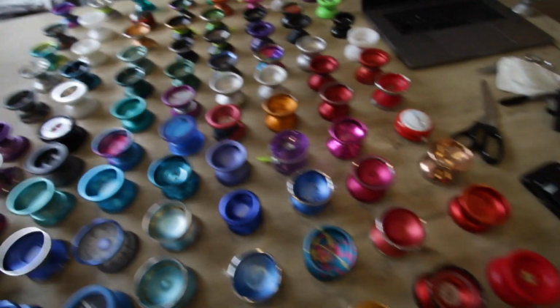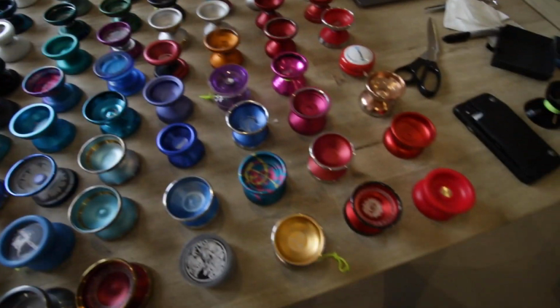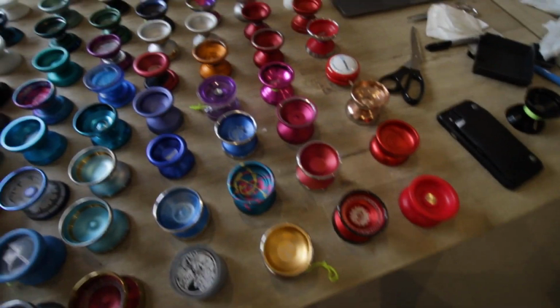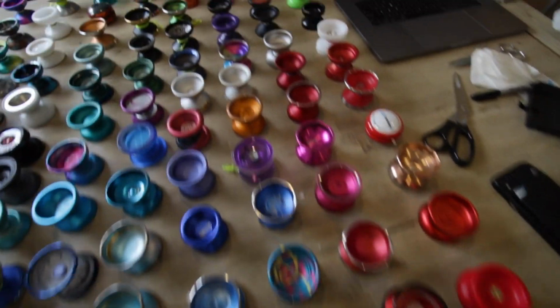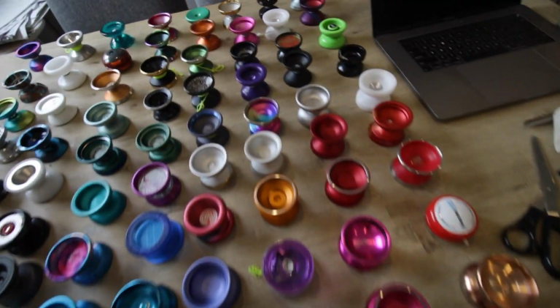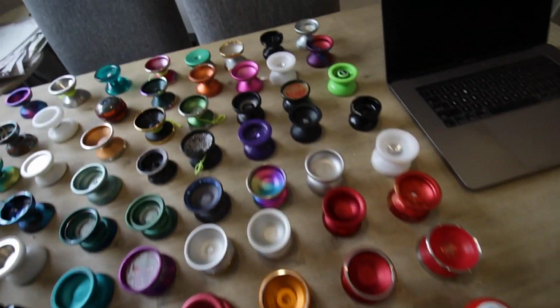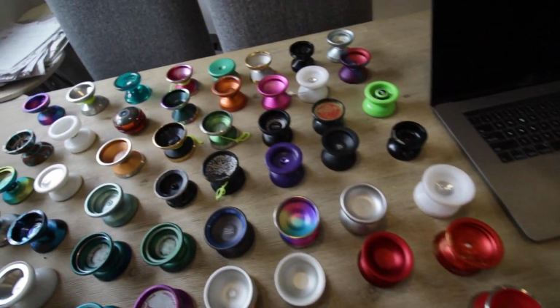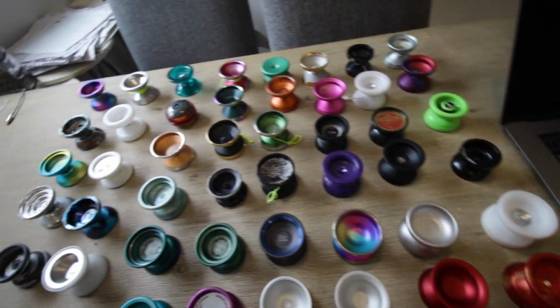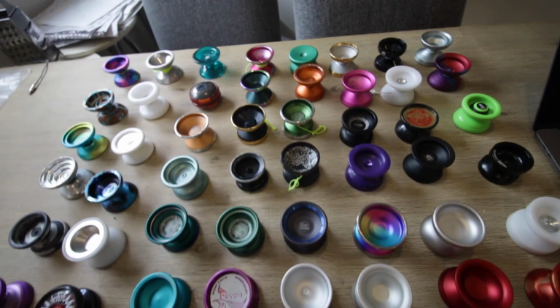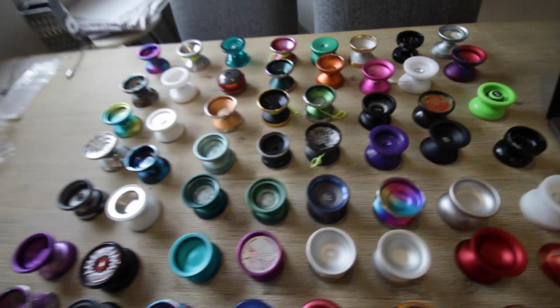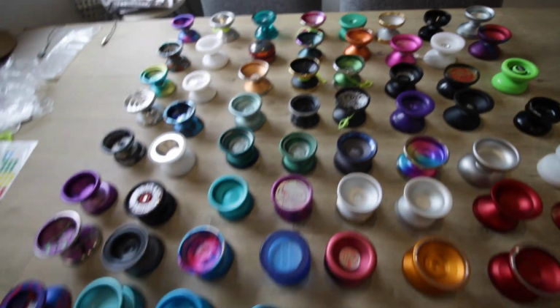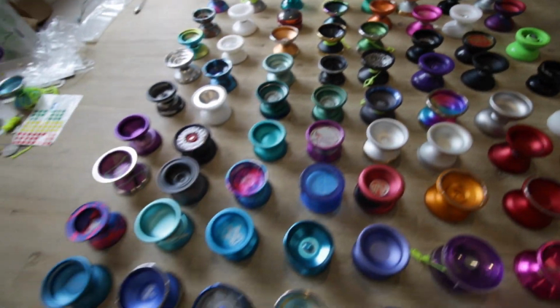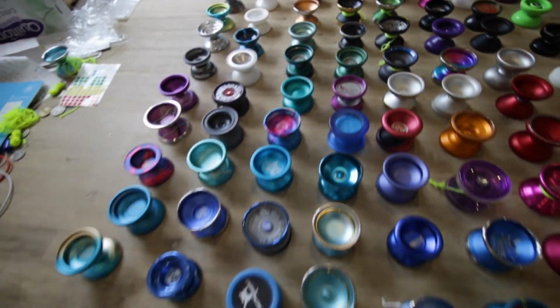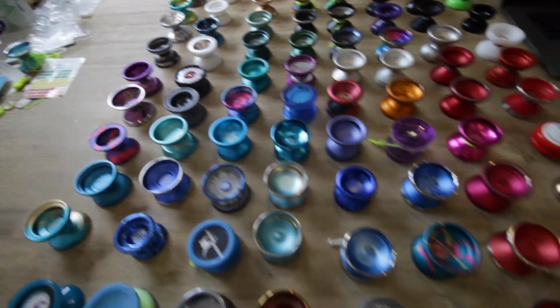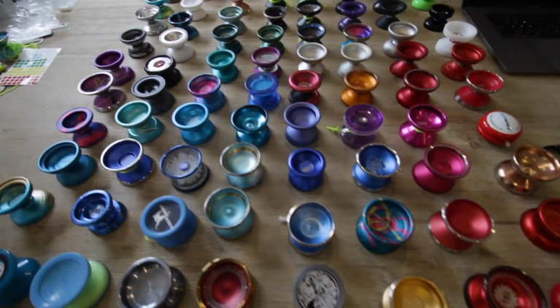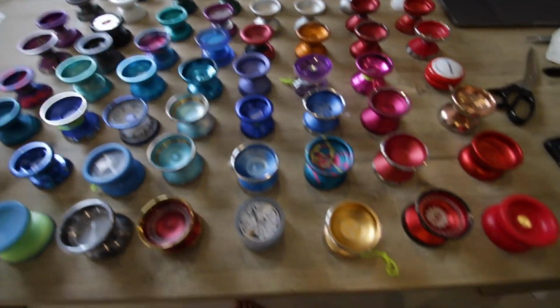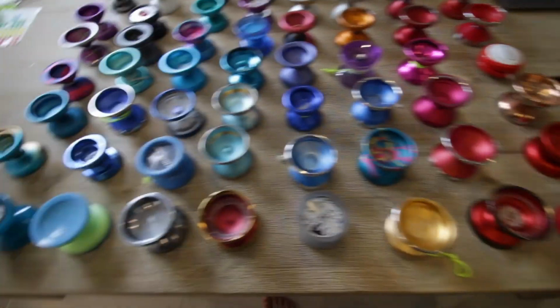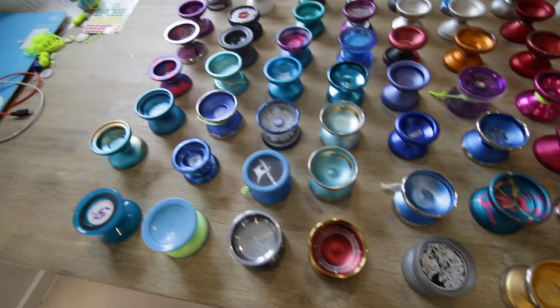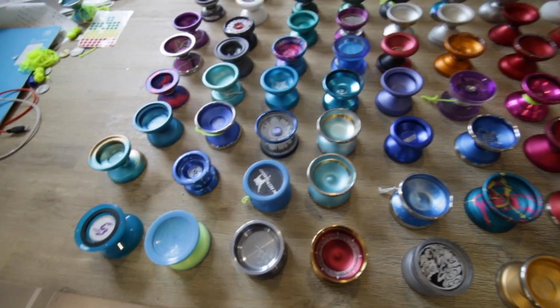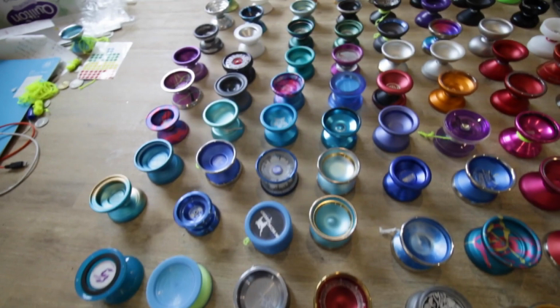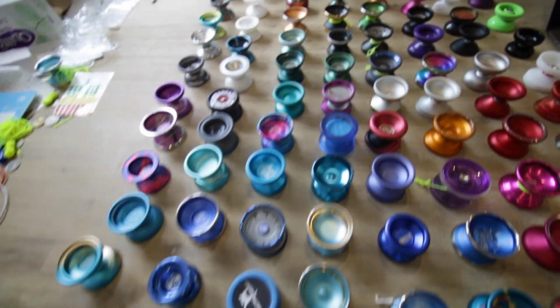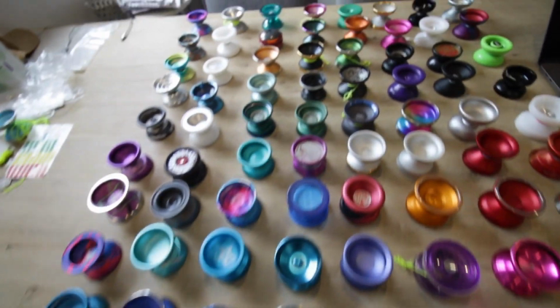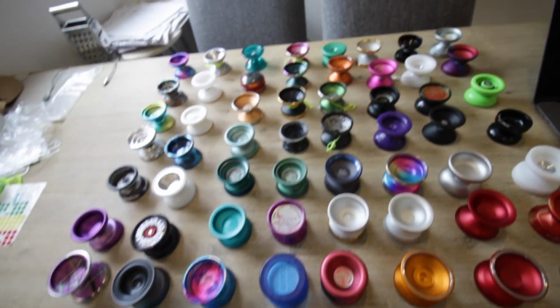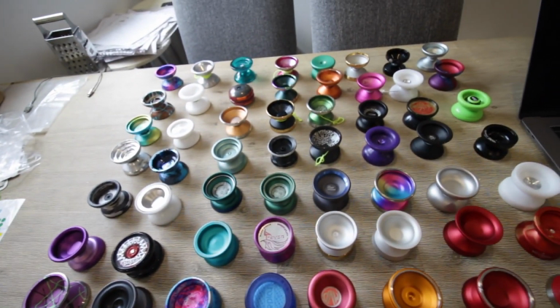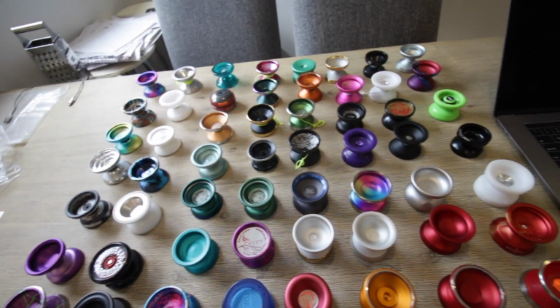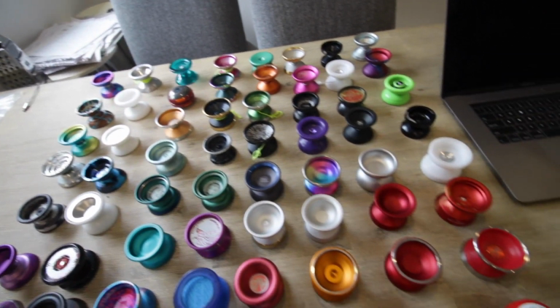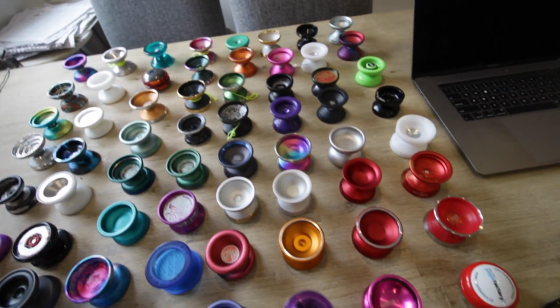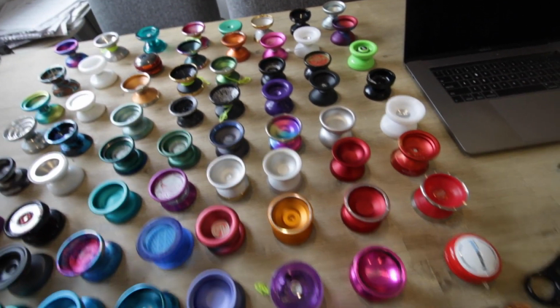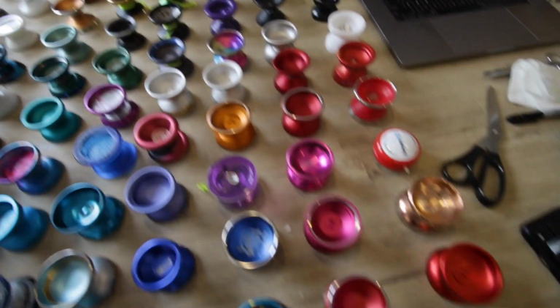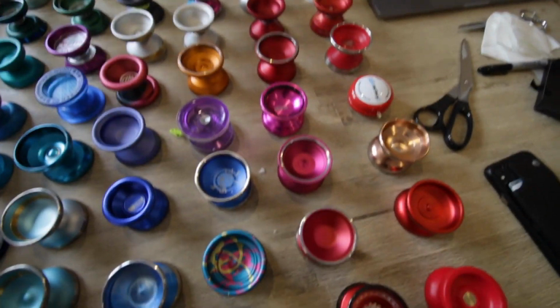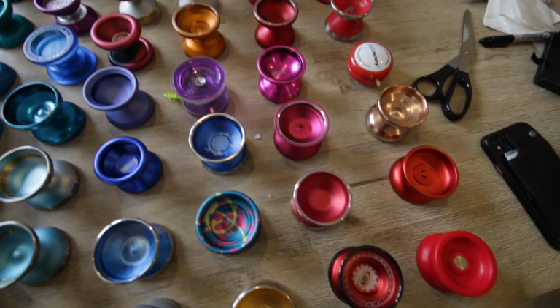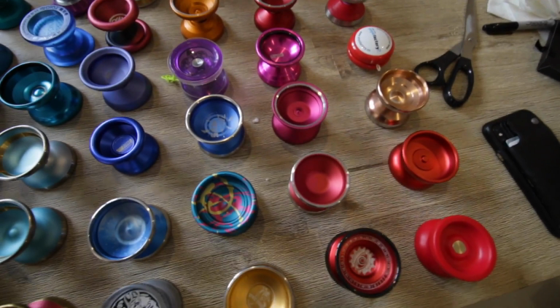None of these yo-yos are going to be 100% mint condition. They've been in my collection and I don't really care when I ding yo-yos, so they're not going to be mint. All the prices and everything is going to be on the site. I'll basically go through all of these yo-yos now.